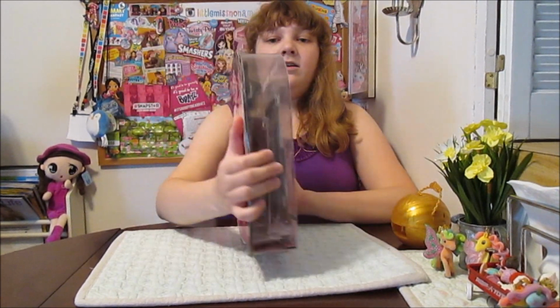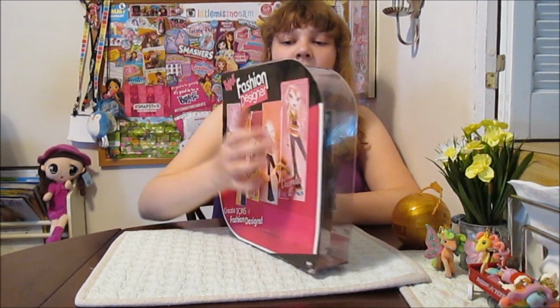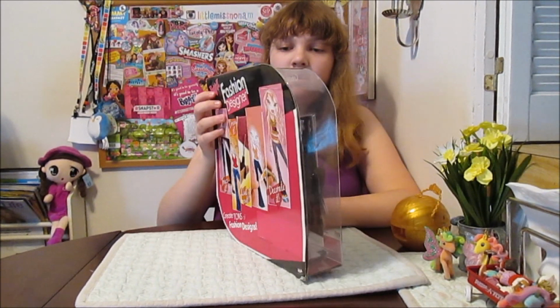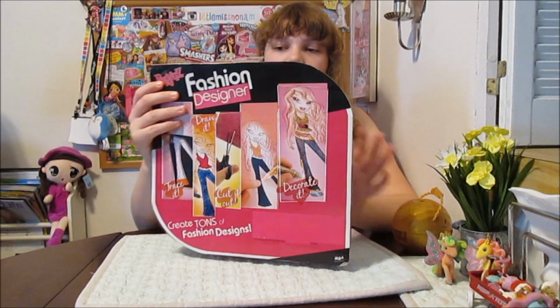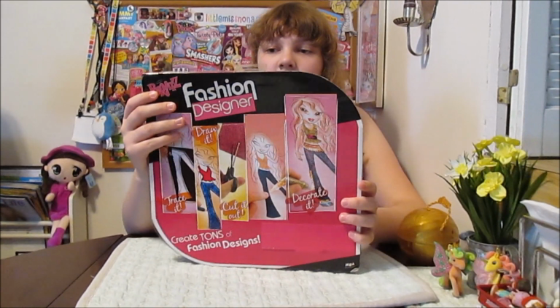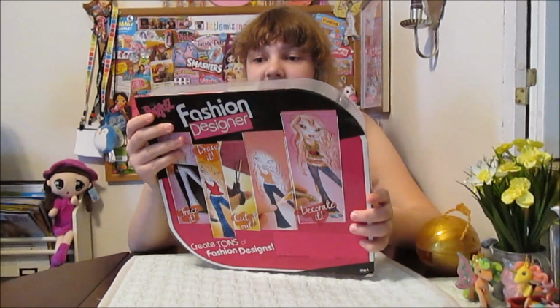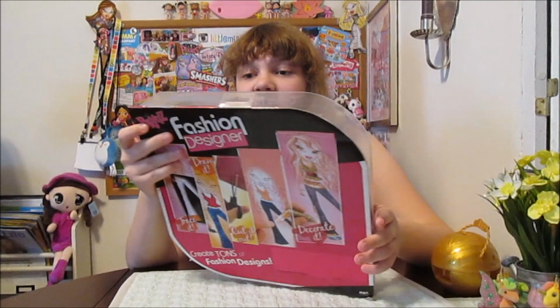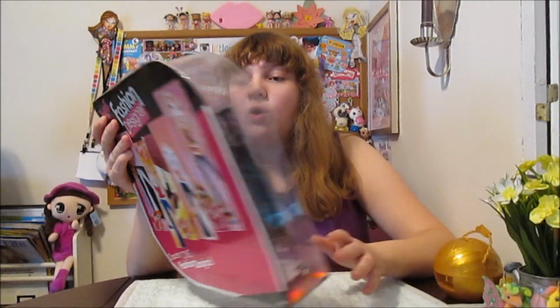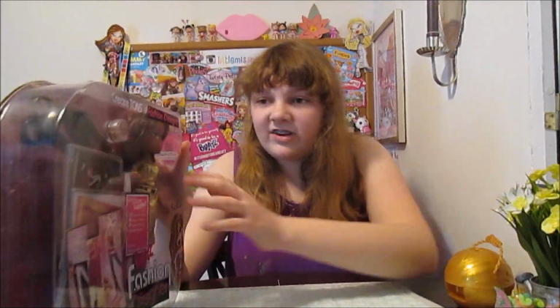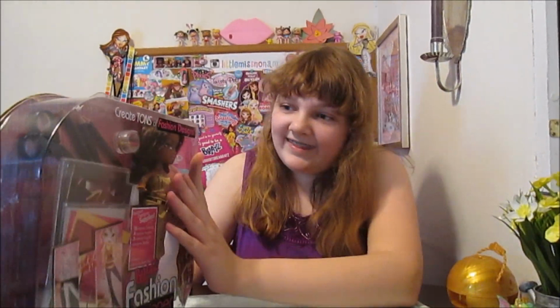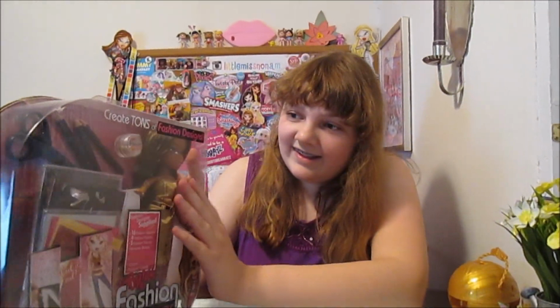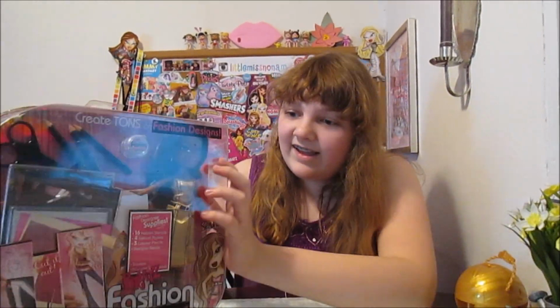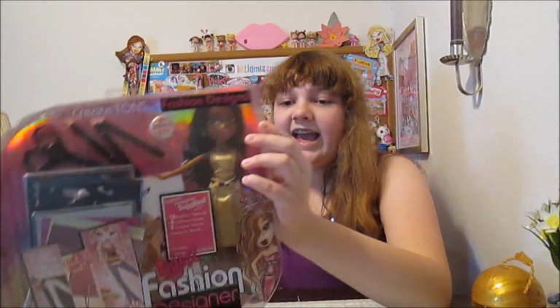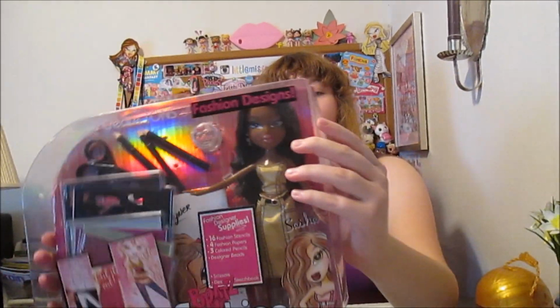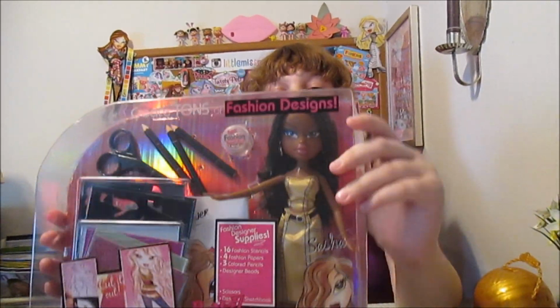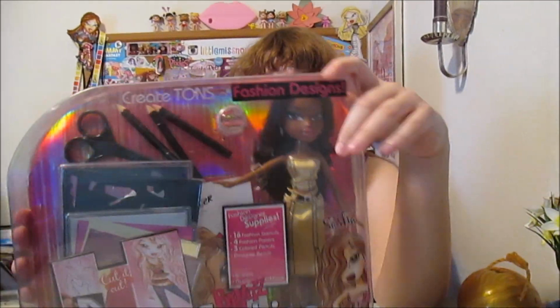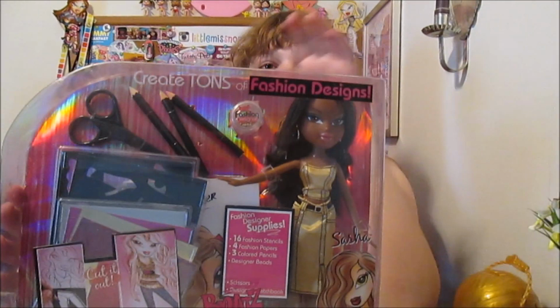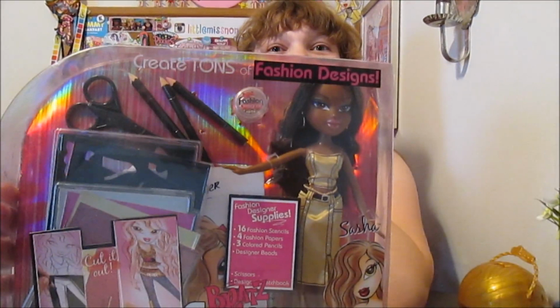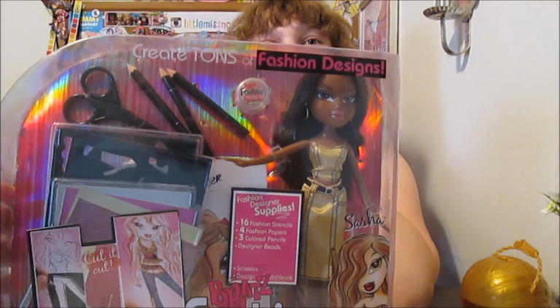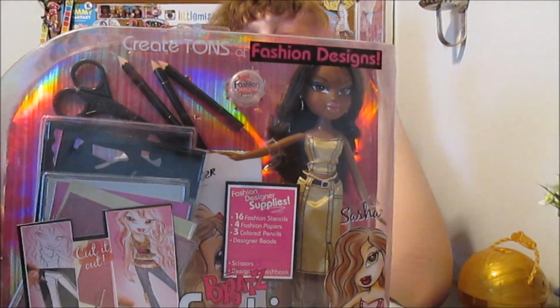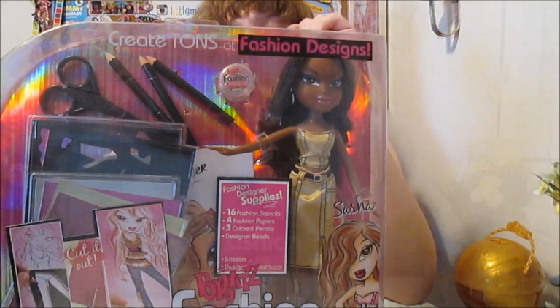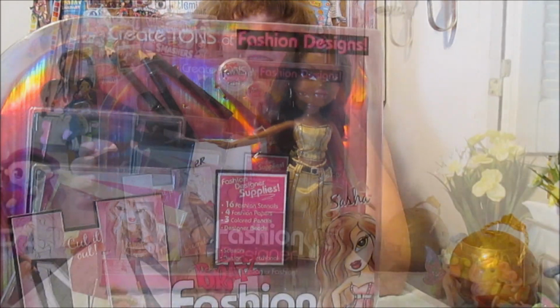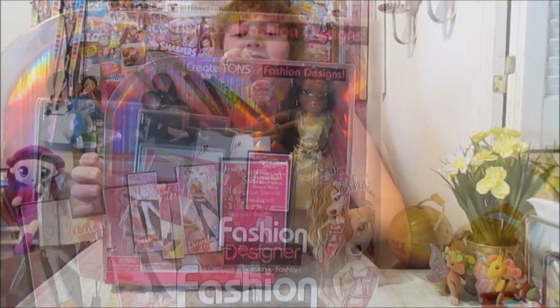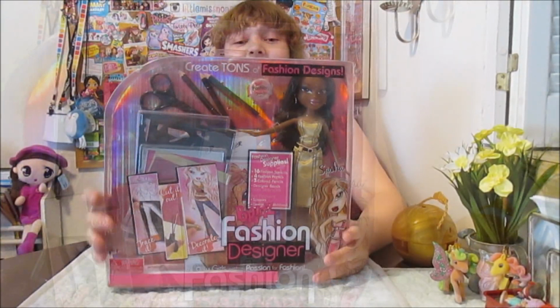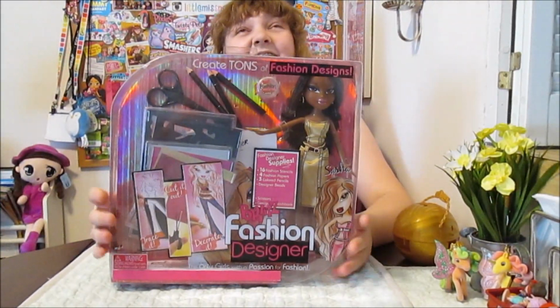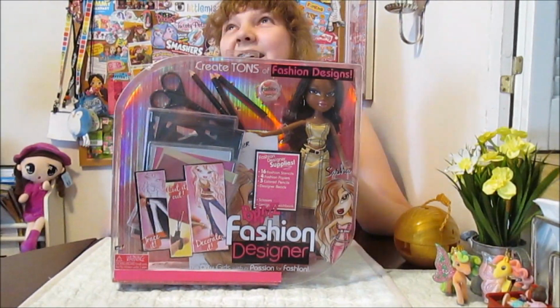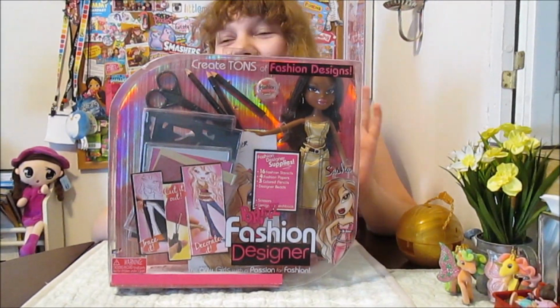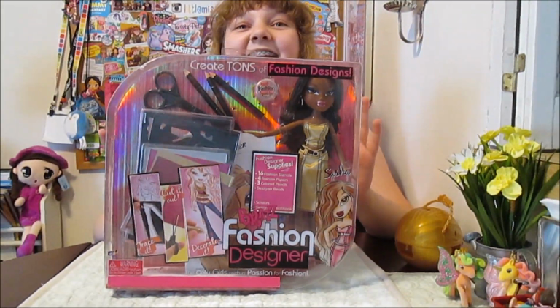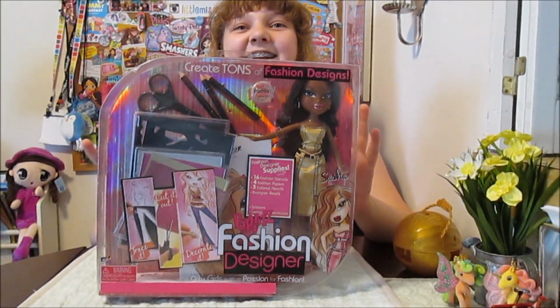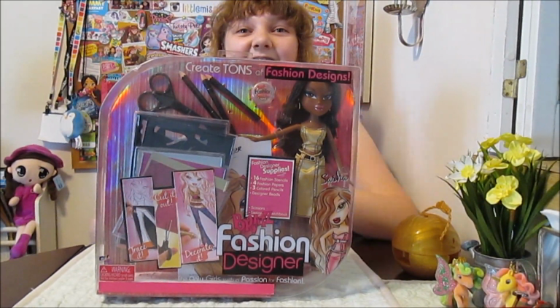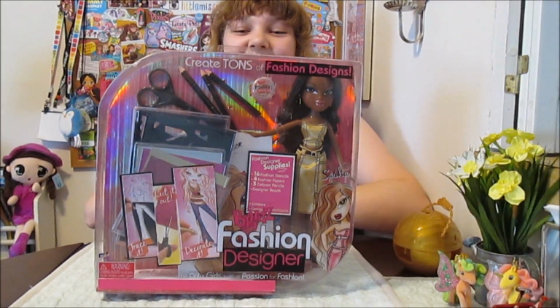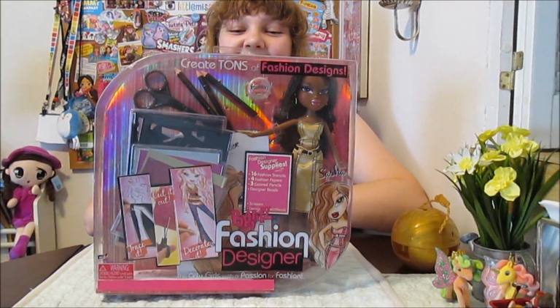Plus the doll's really pretty too. She's gorgeous. I love her gold outfit. Really beautiful Sasha. So I am so excited to open this girl.